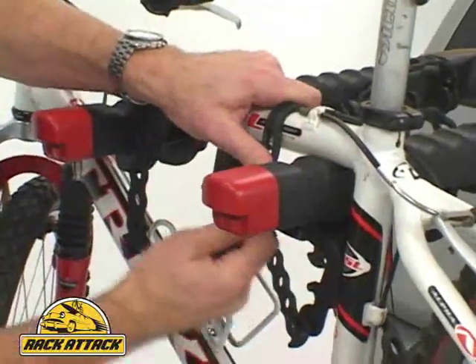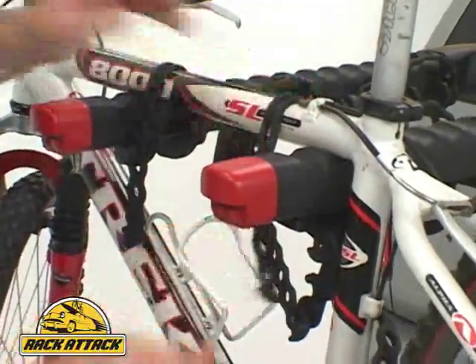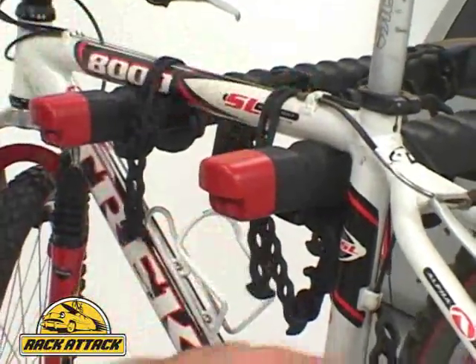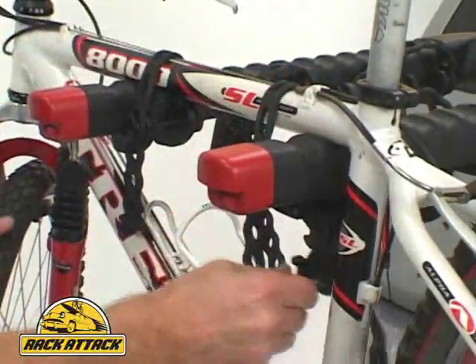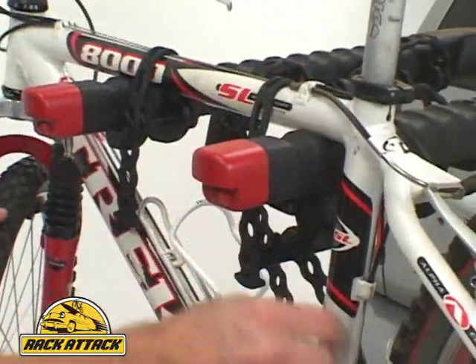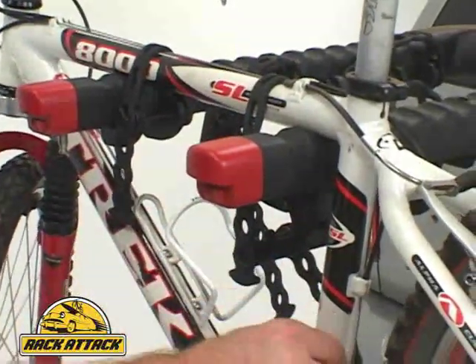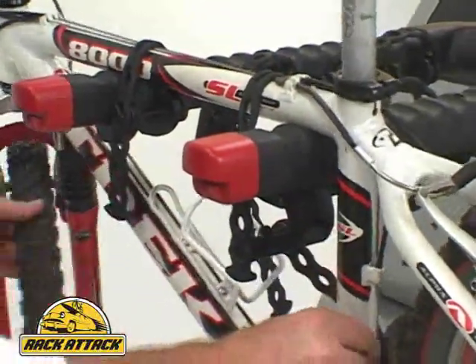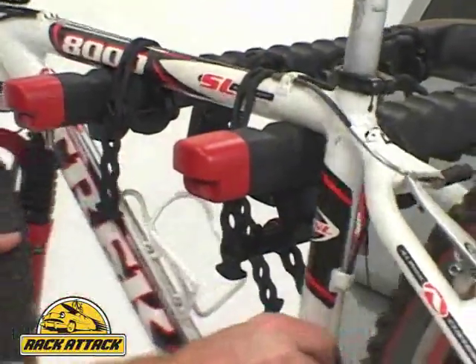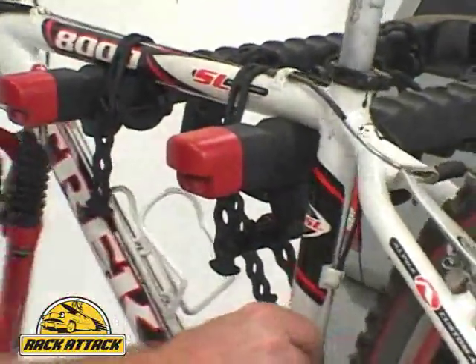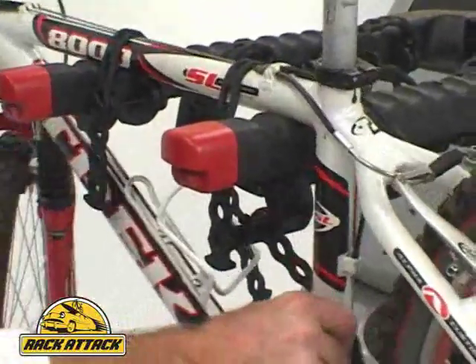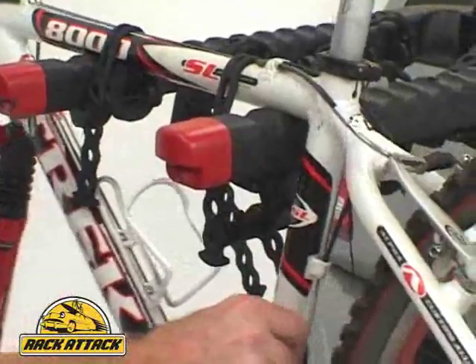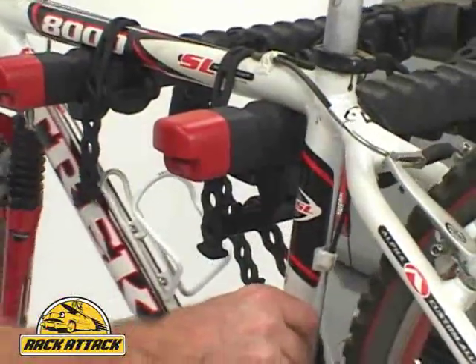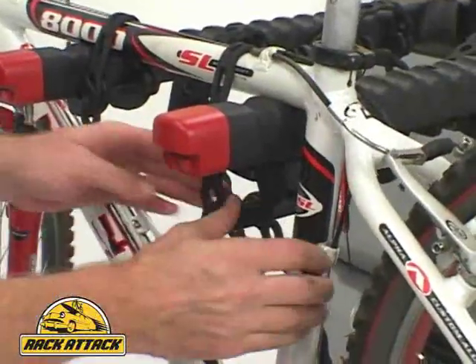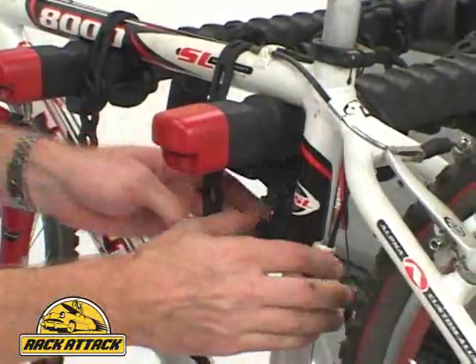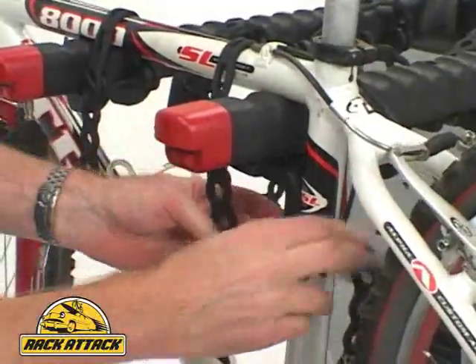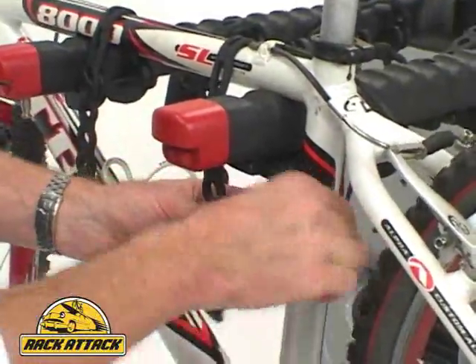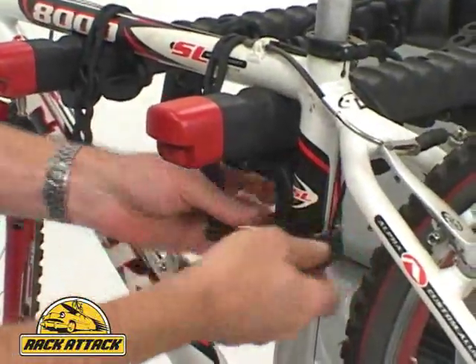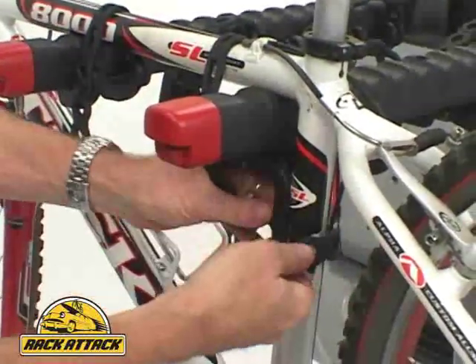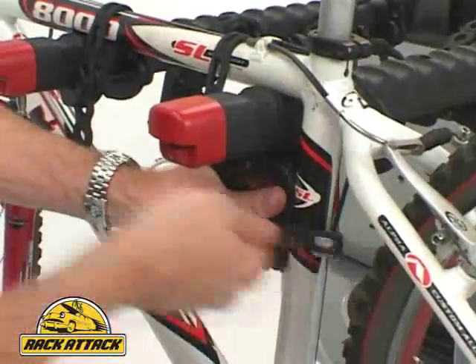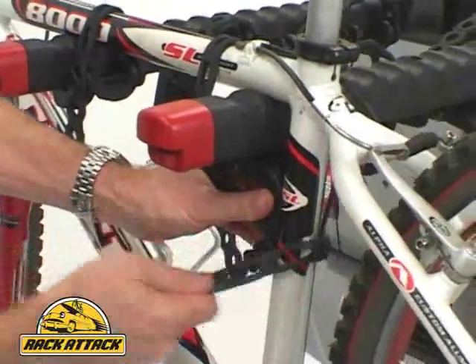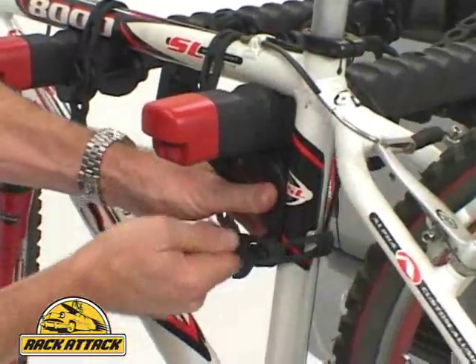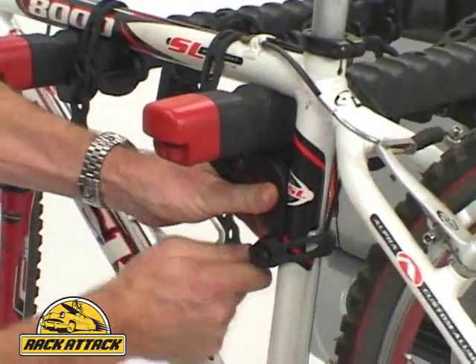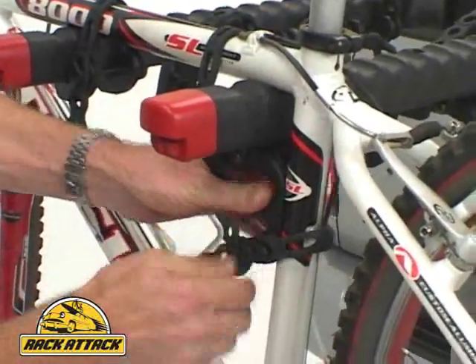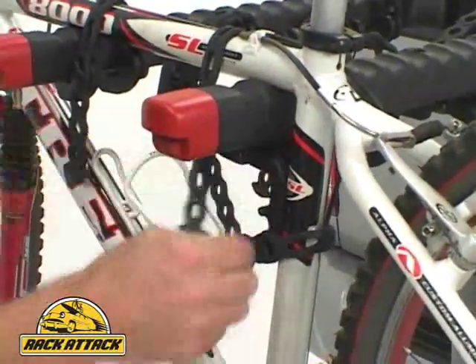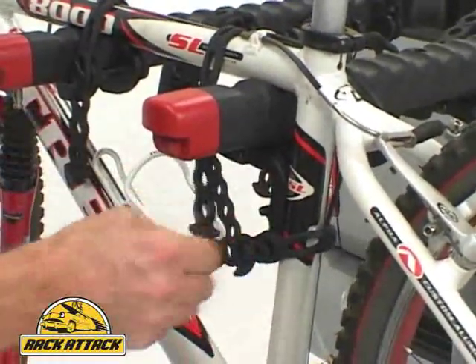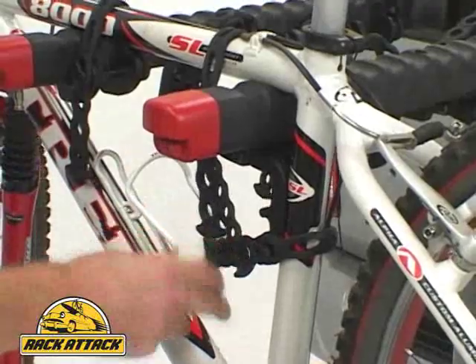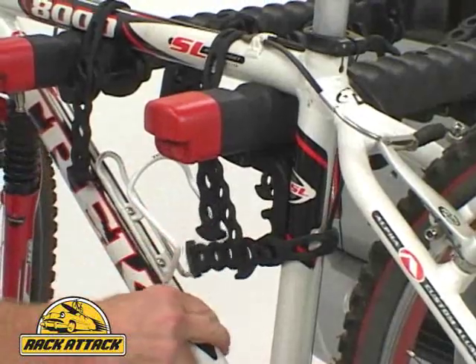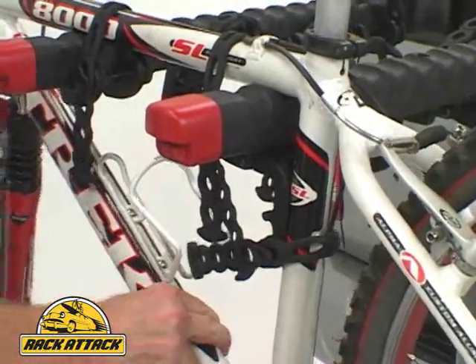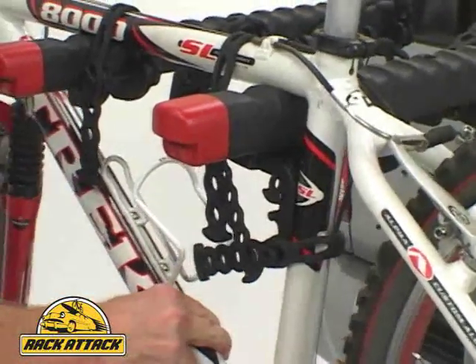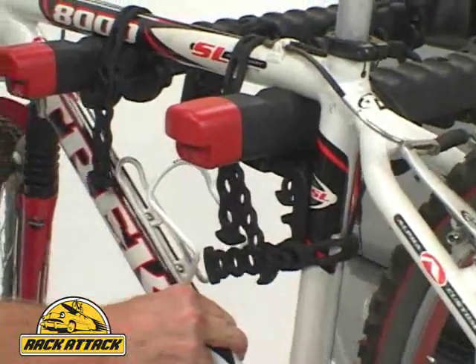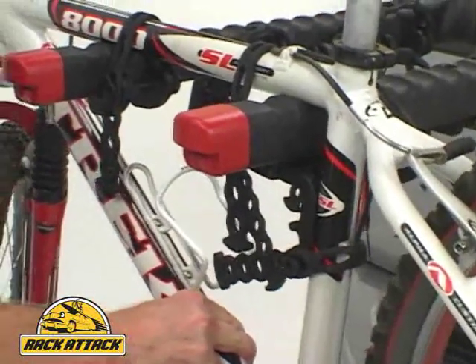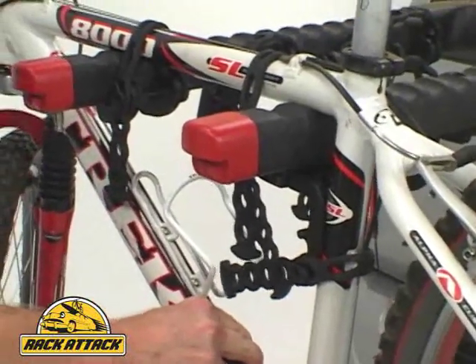You'll notice that there's a third cradle. The bicycles could sway, but there's an anti-sway cradle so your bicycles aren't going to bang into each other when you're stopping and starting the vehicle.